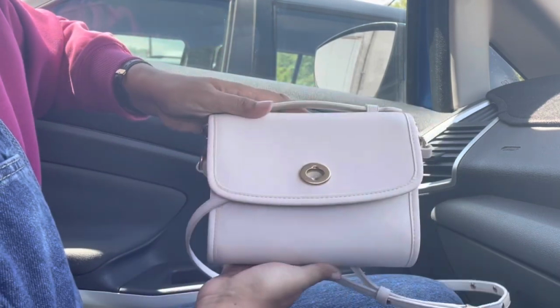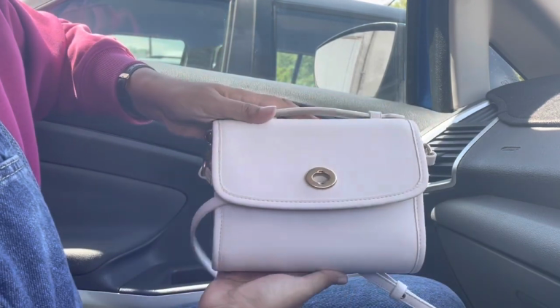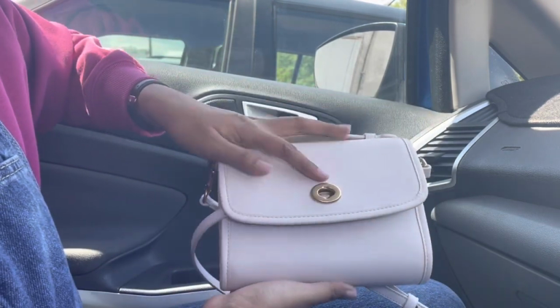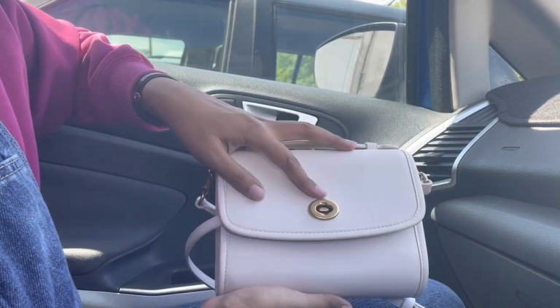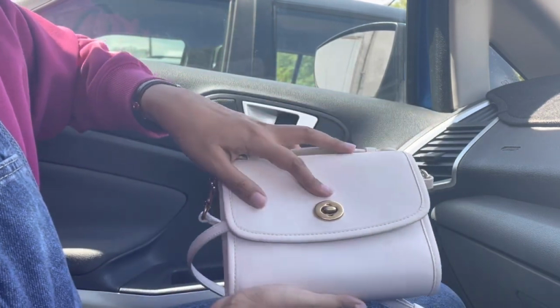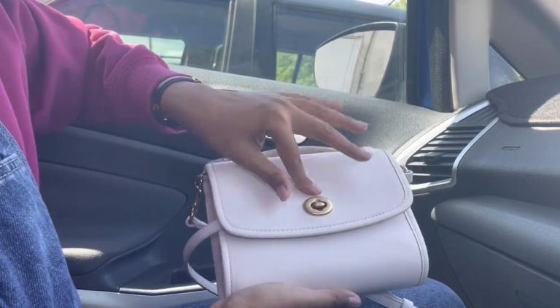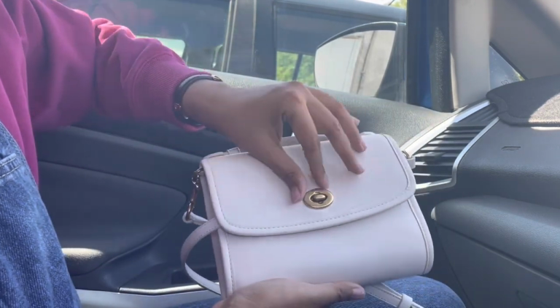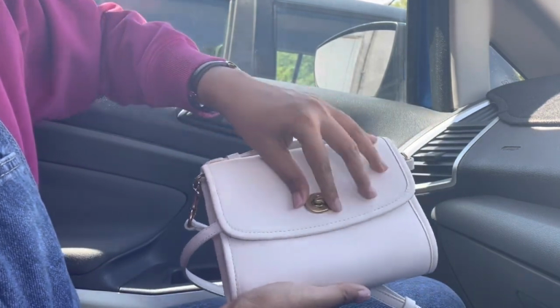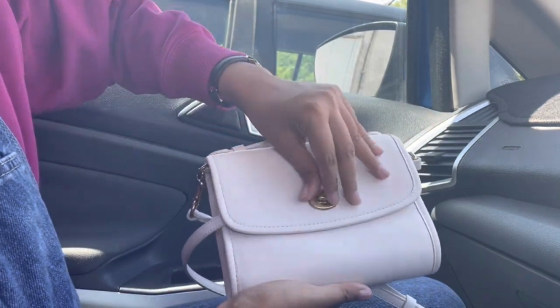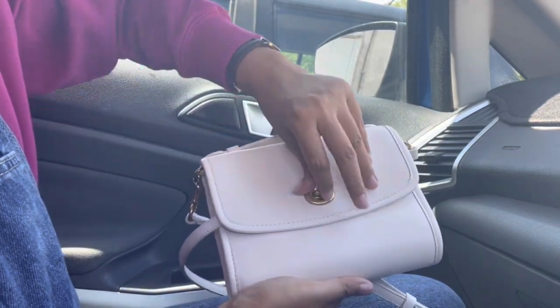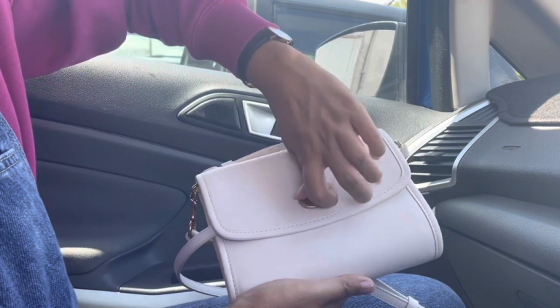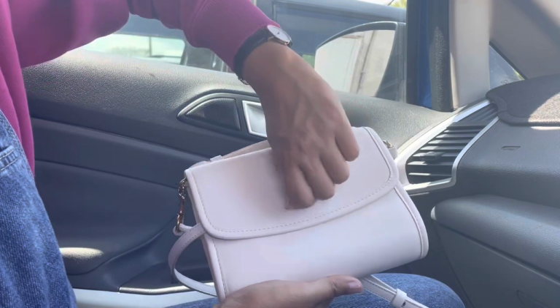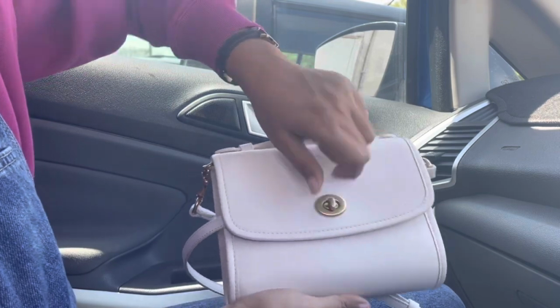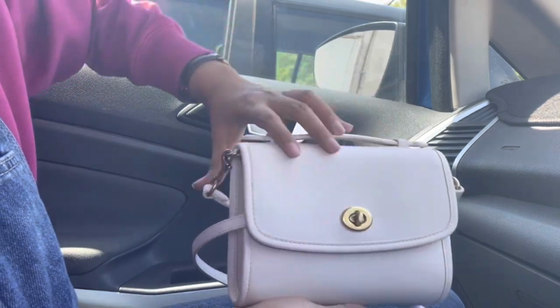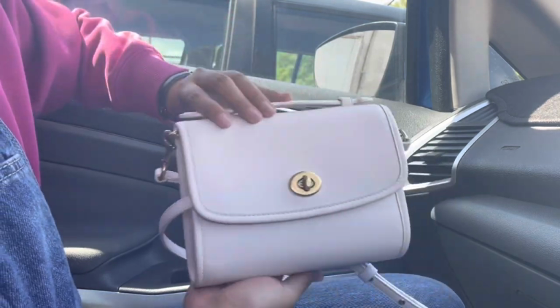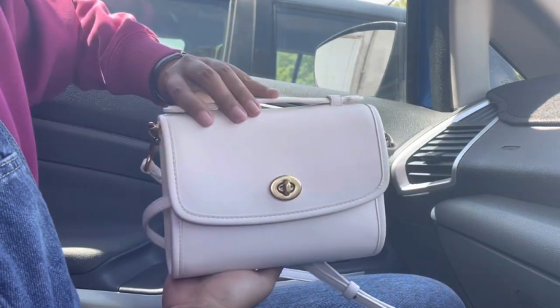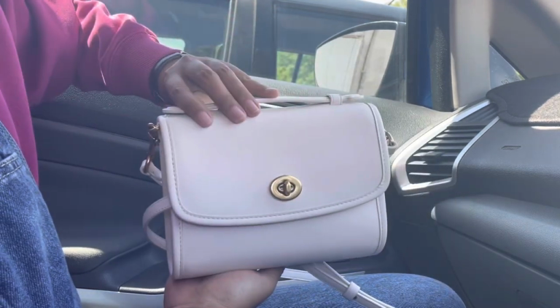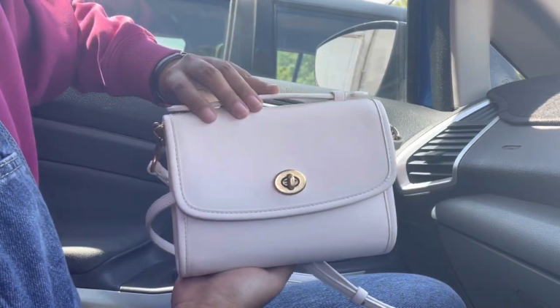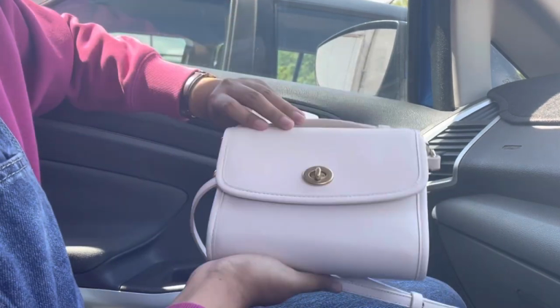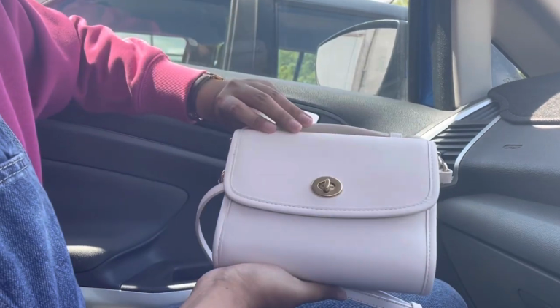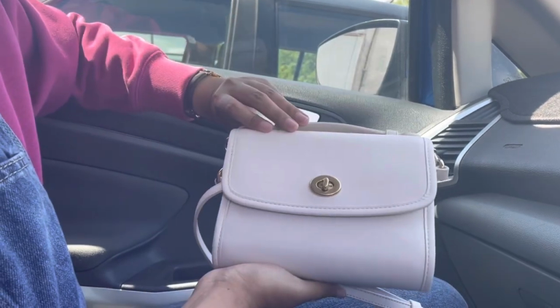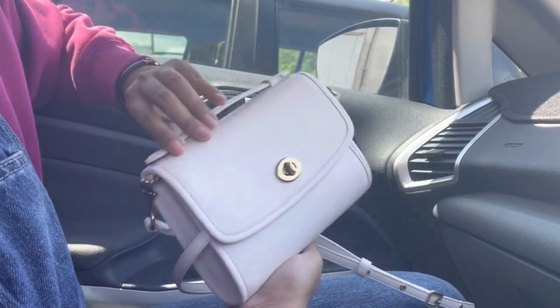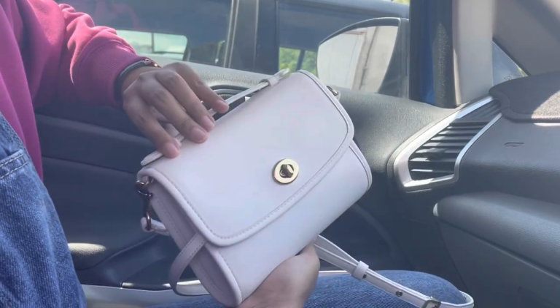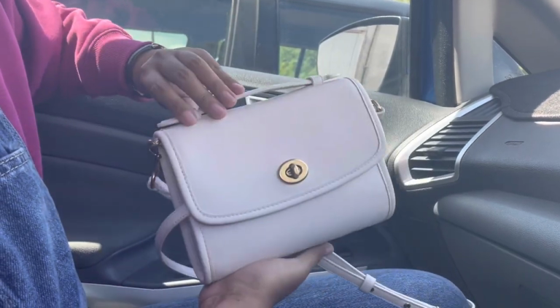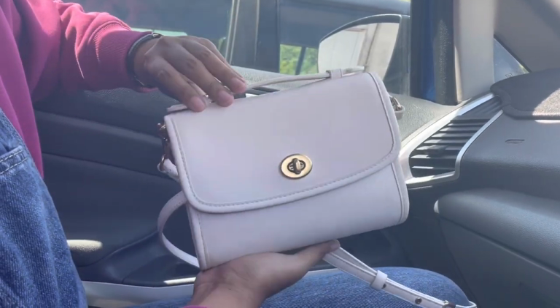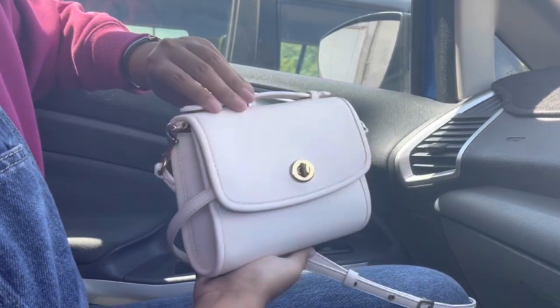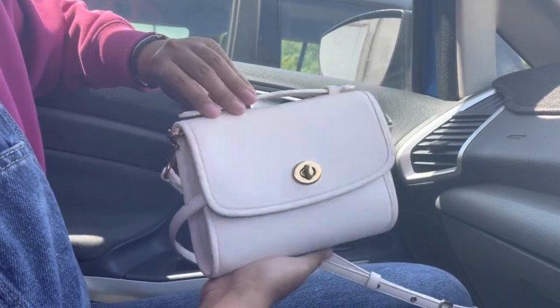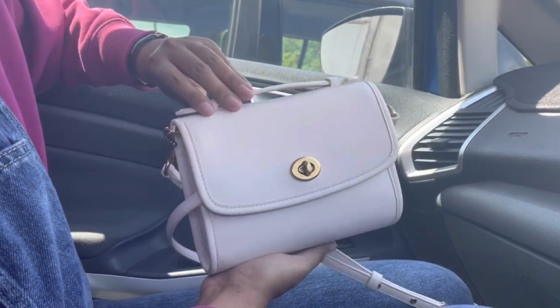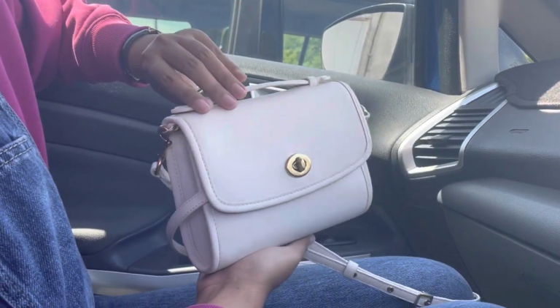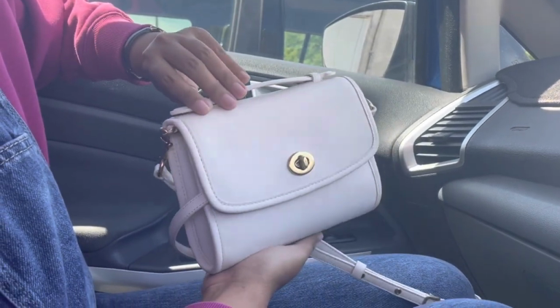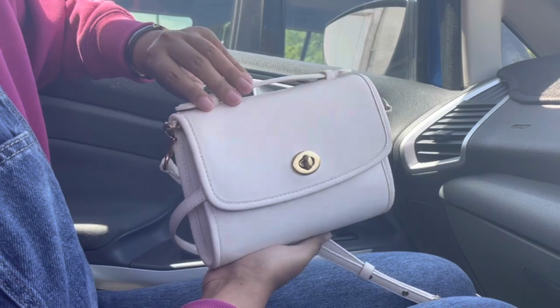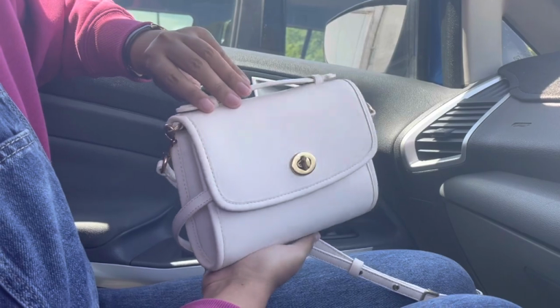So overall, that's what I have in my bag. I love this bag — do you like it?